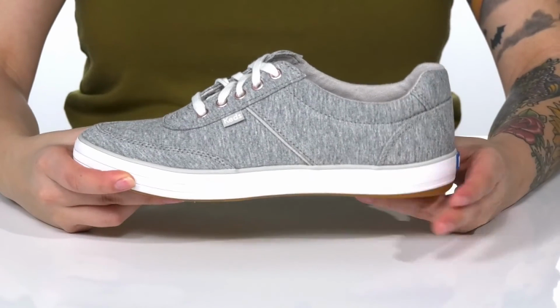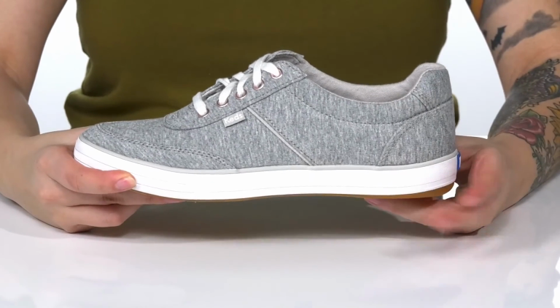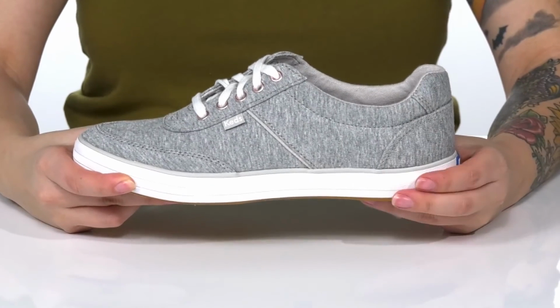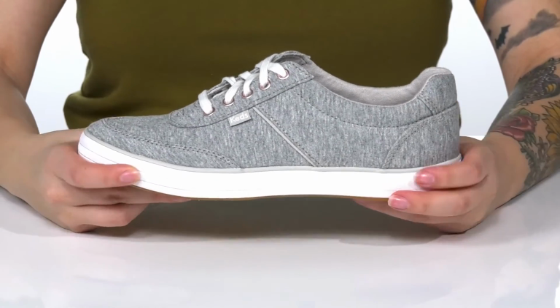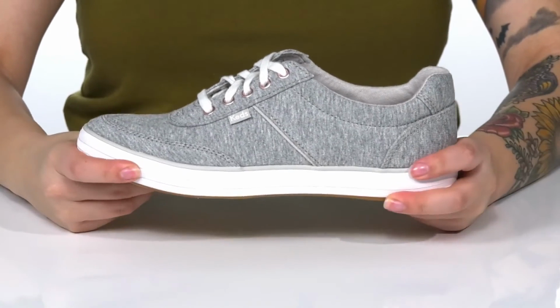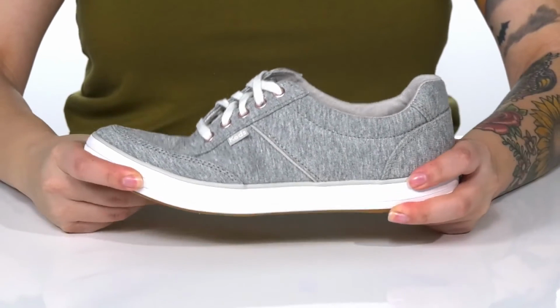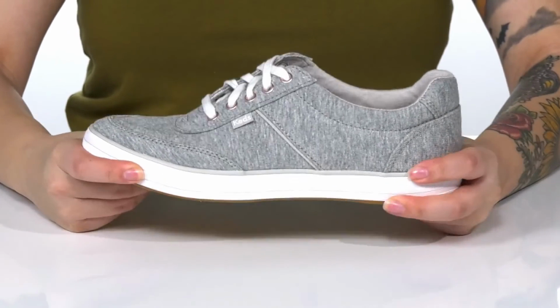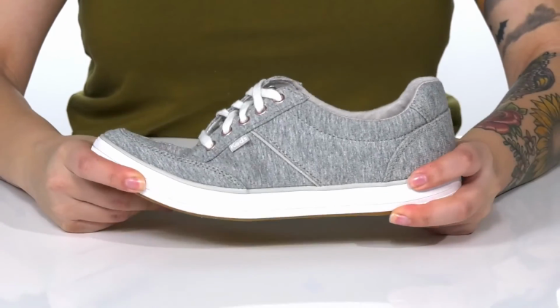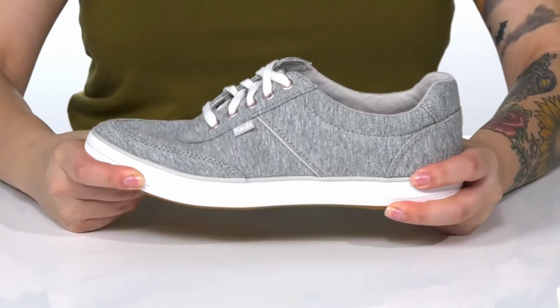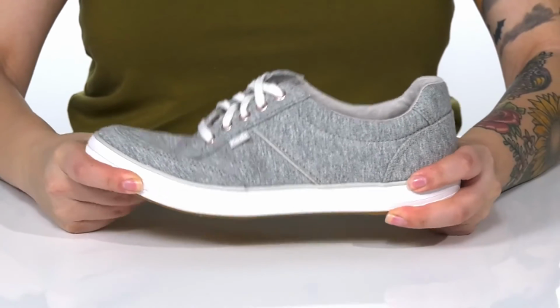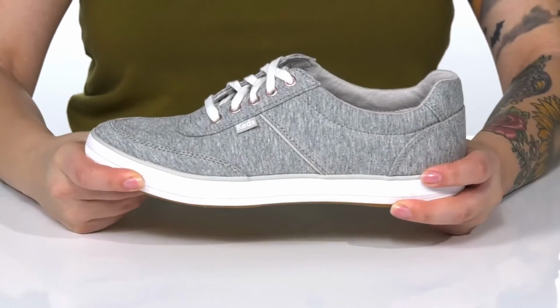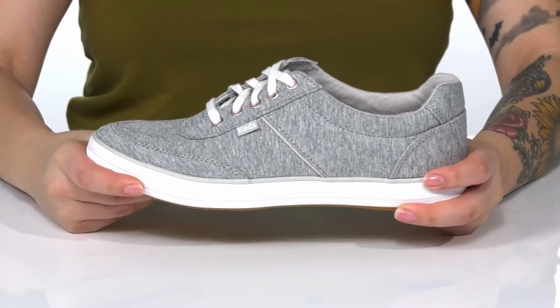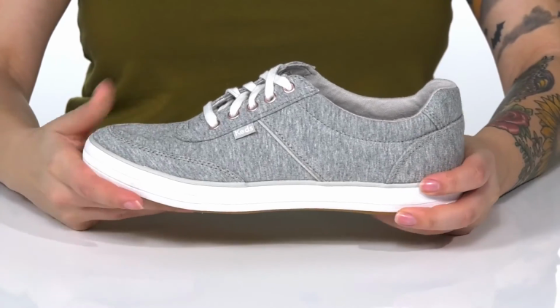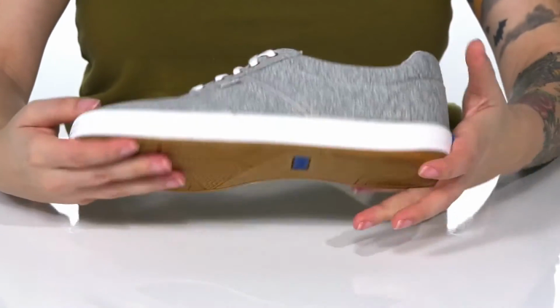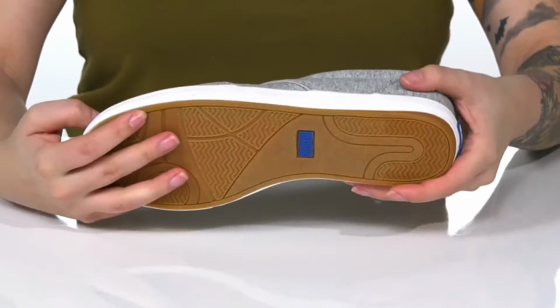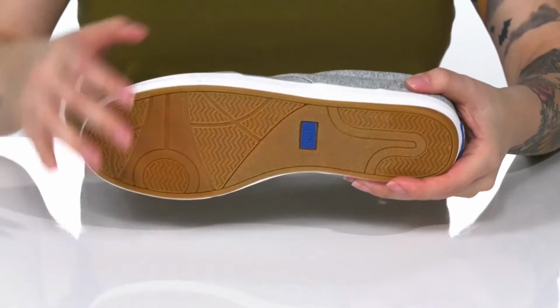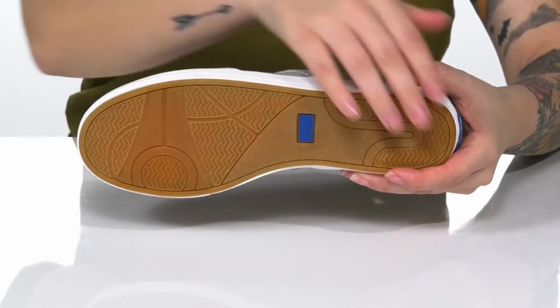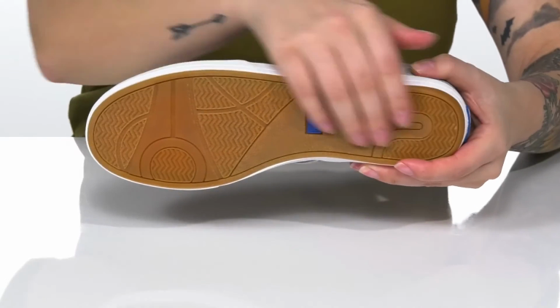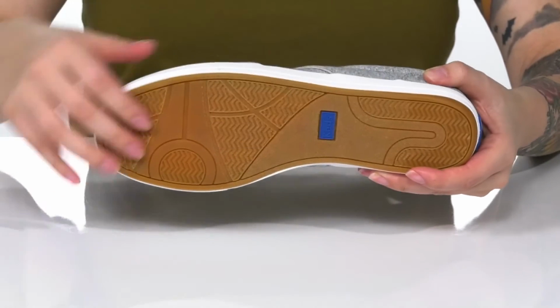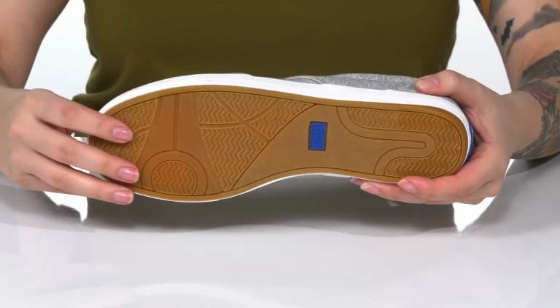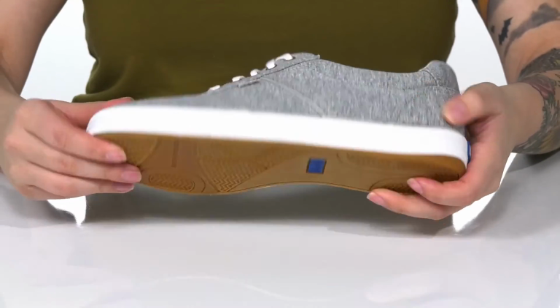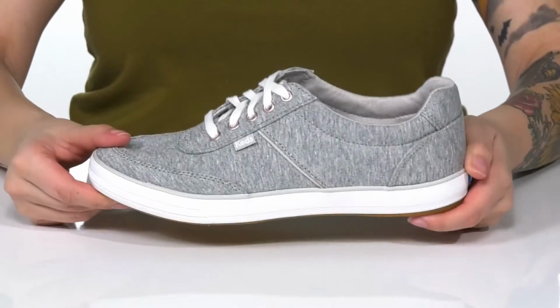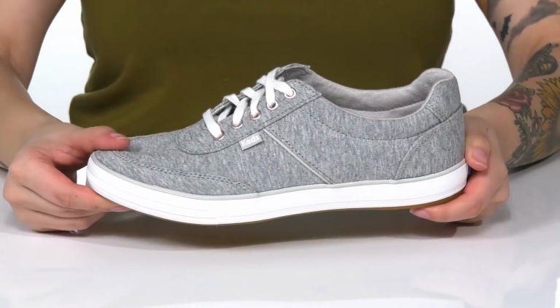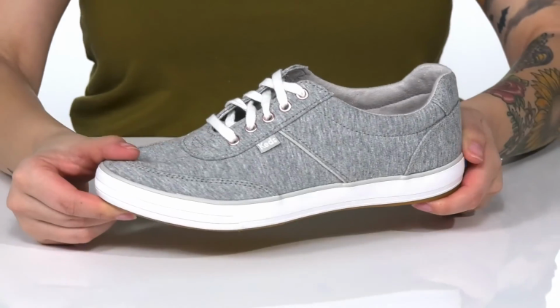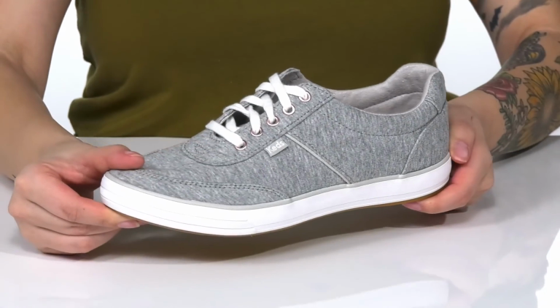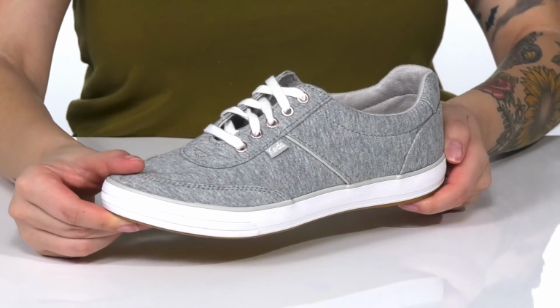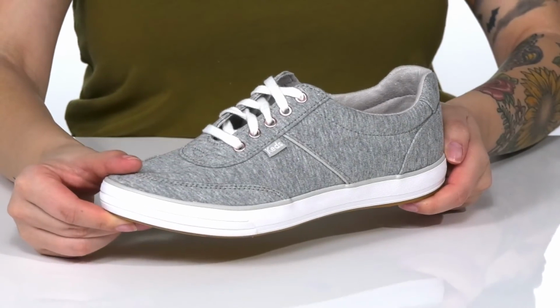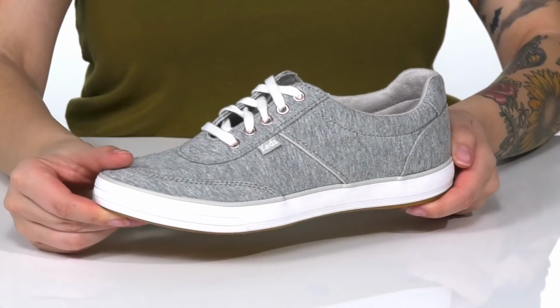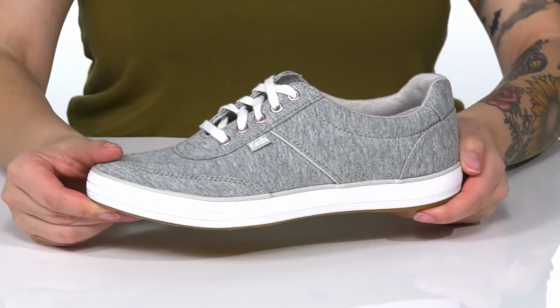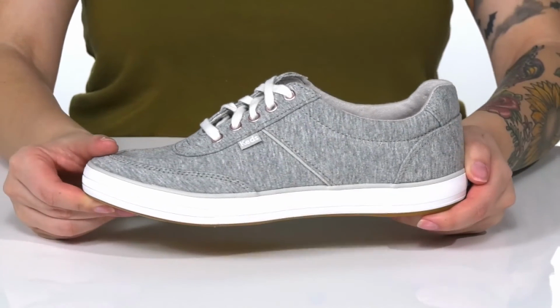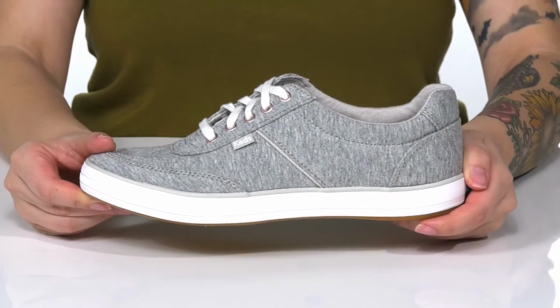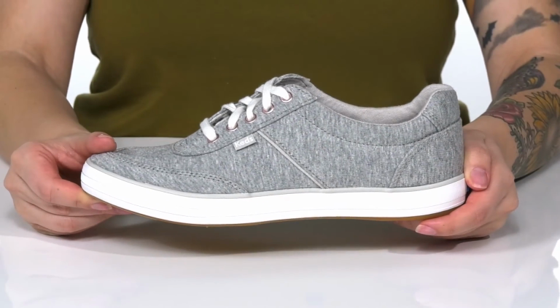That trendy white midsole has some flexibility for an easier stride. Underneath is lightly textured, and I think these would pair very well with some shorts and a t-shirt.